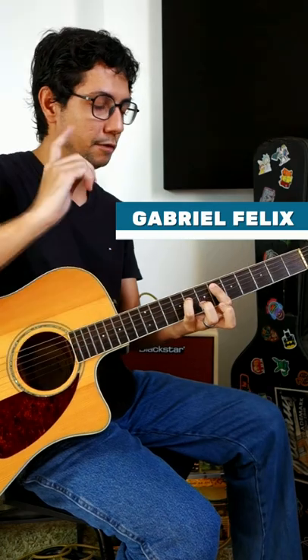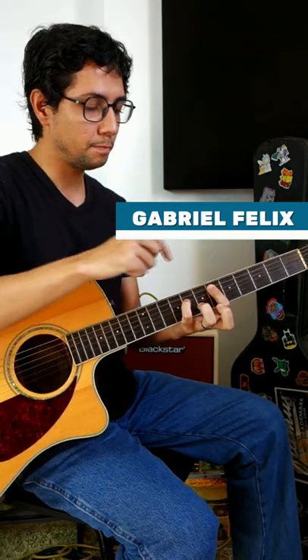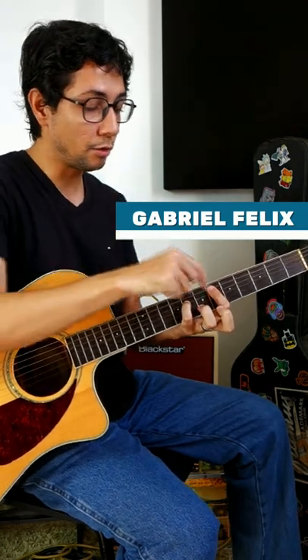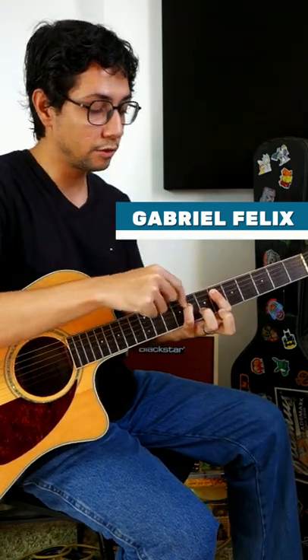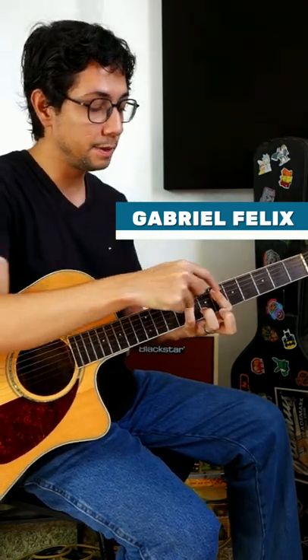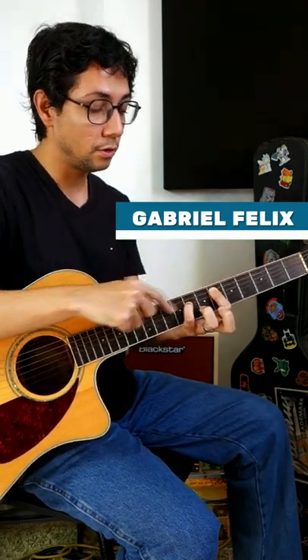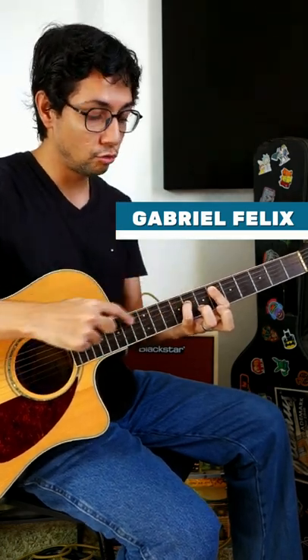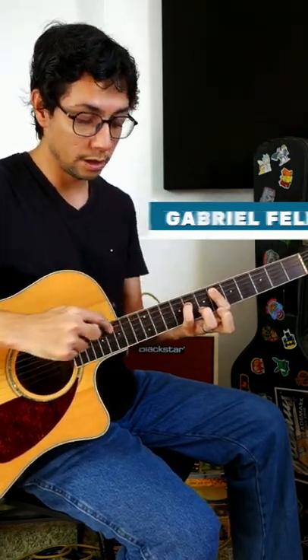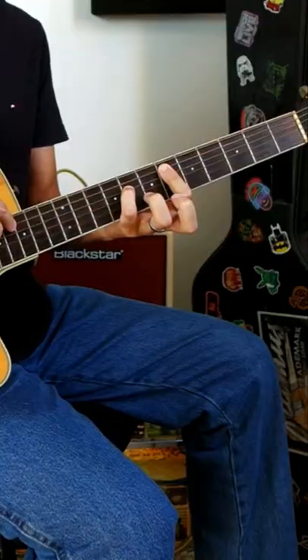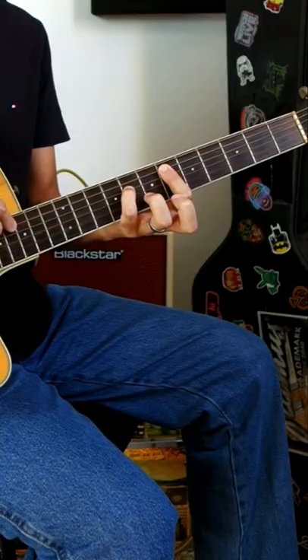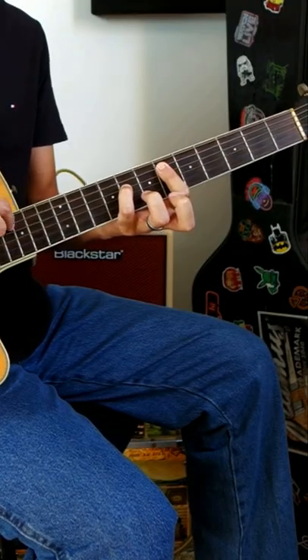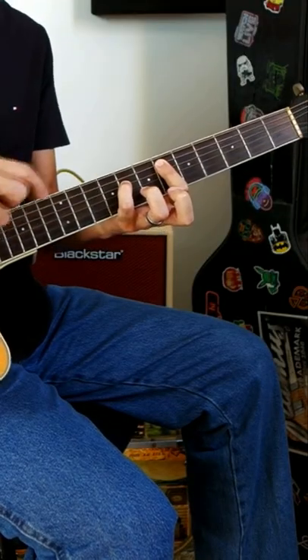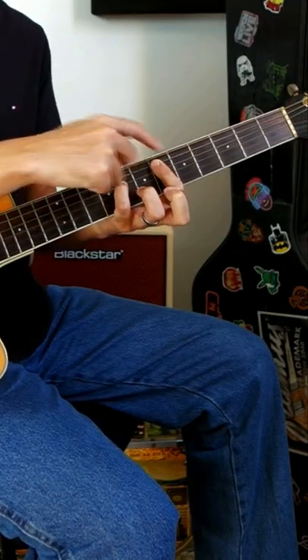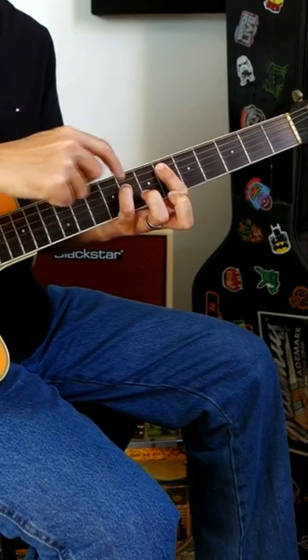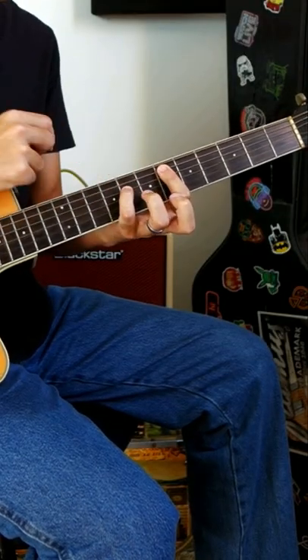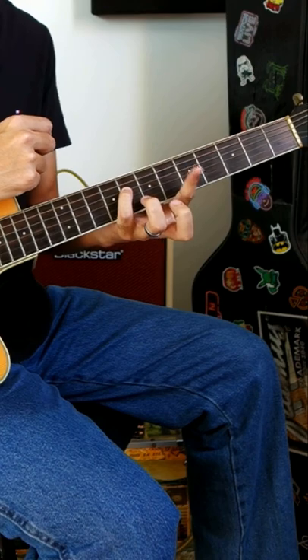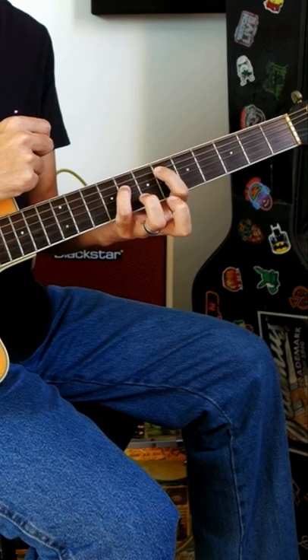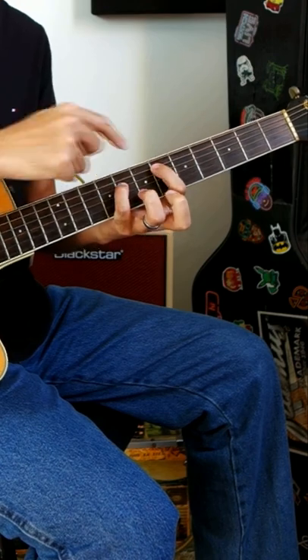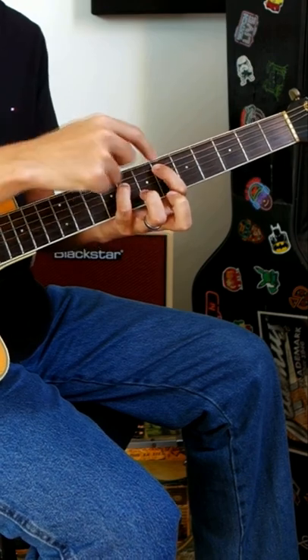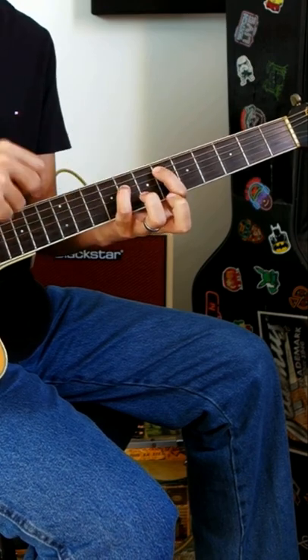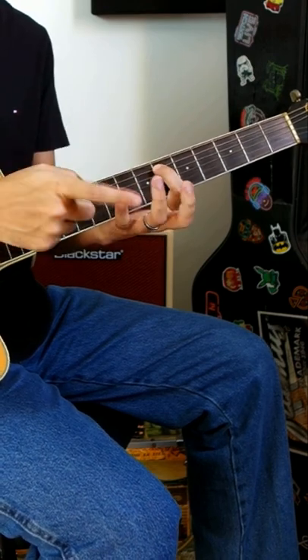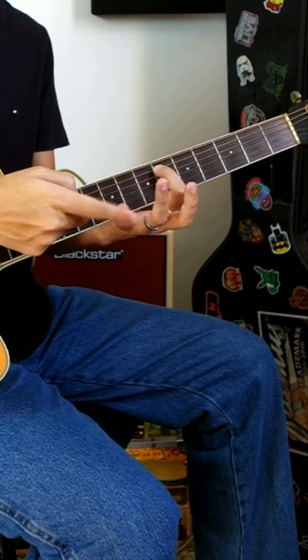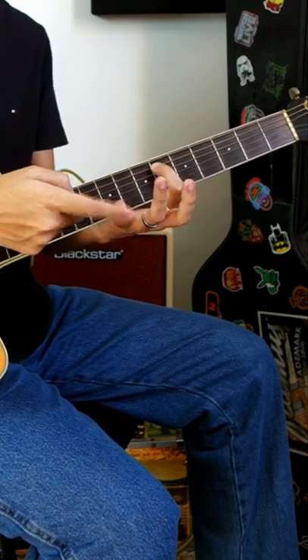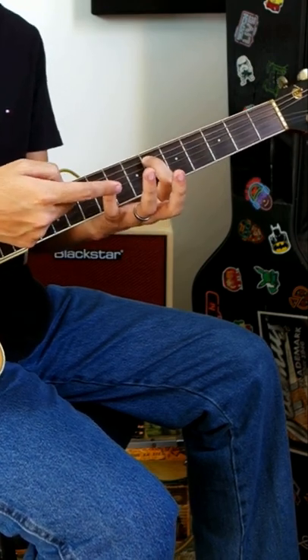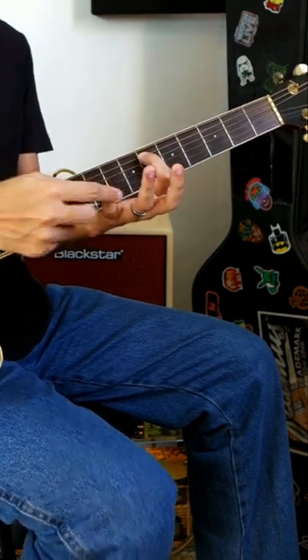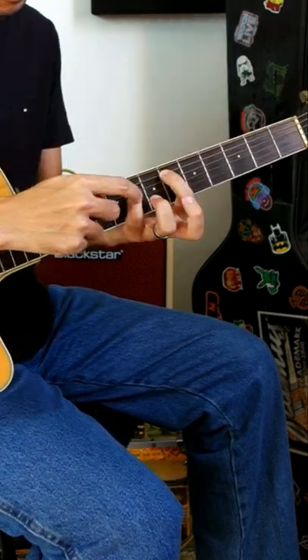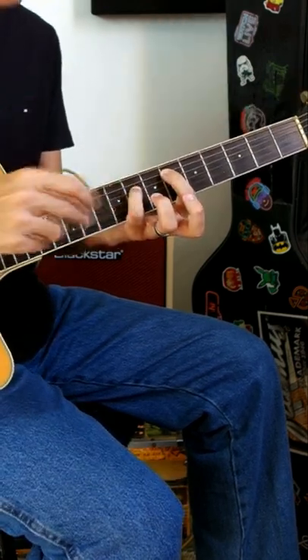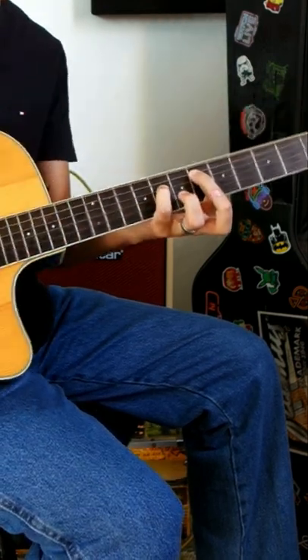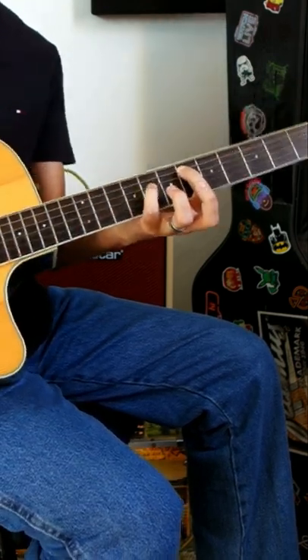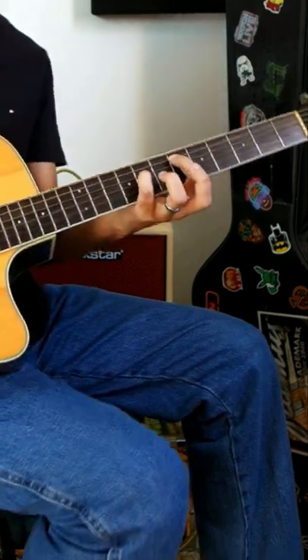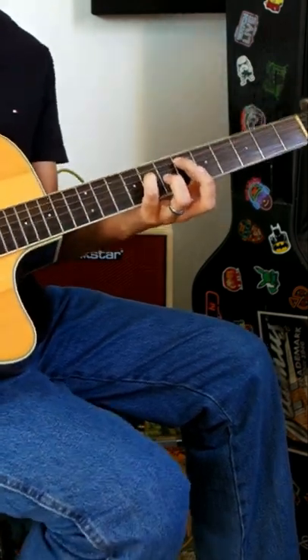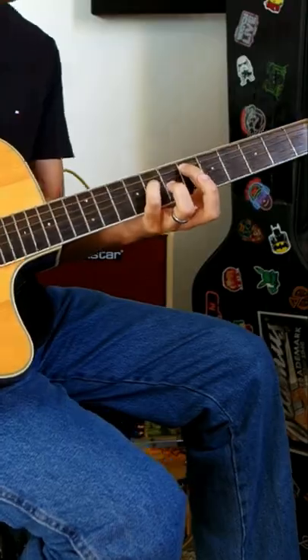The first power chord is going to be on string number 5. You have a power chord with your finger number 1 on fret number 6, and your pinky finger on fret number 8 on string number 4.